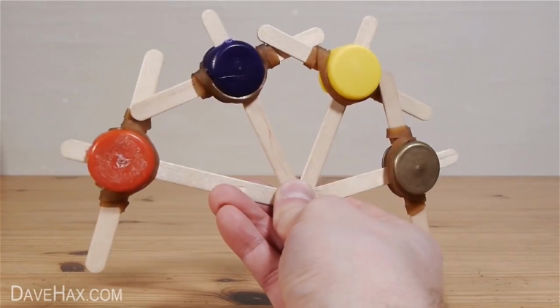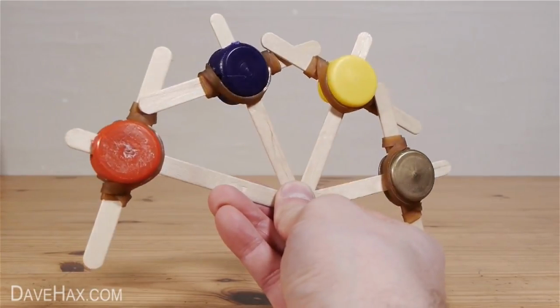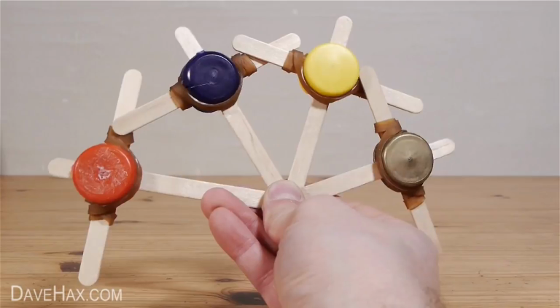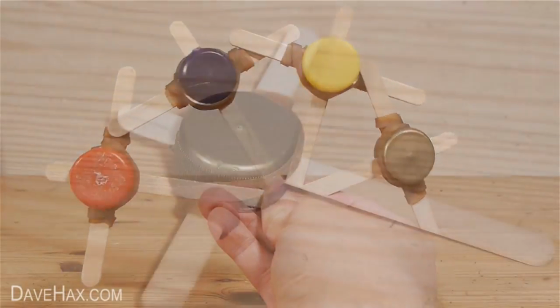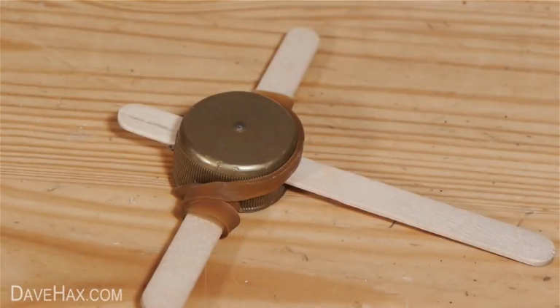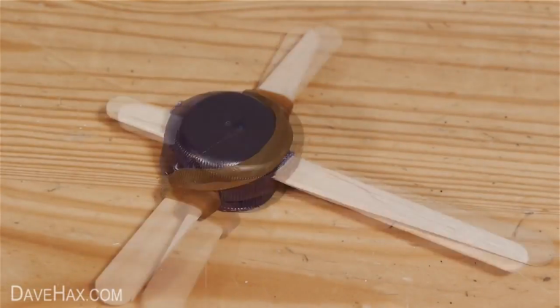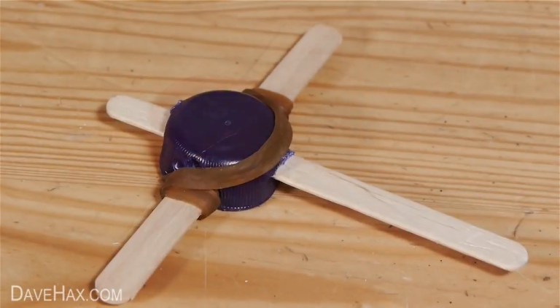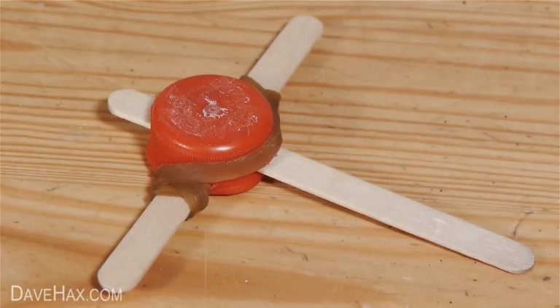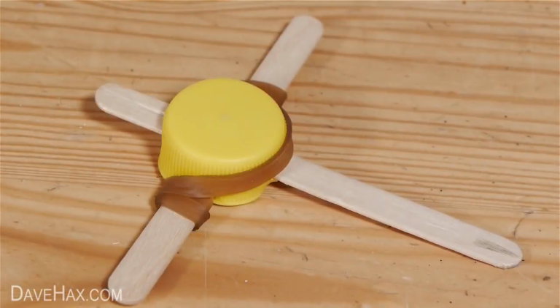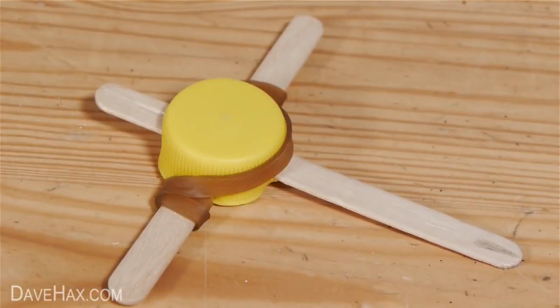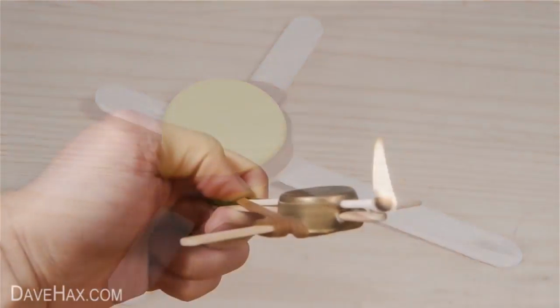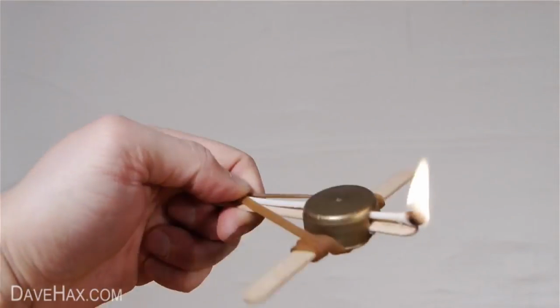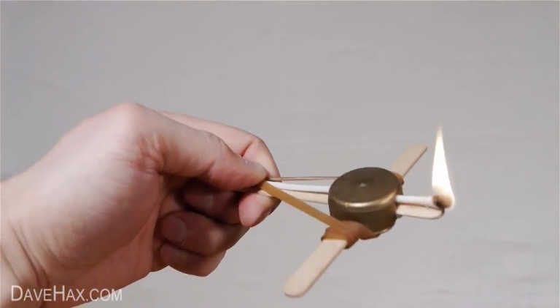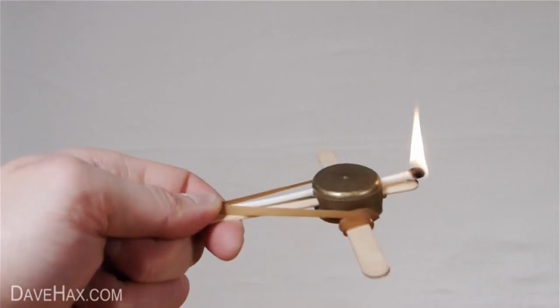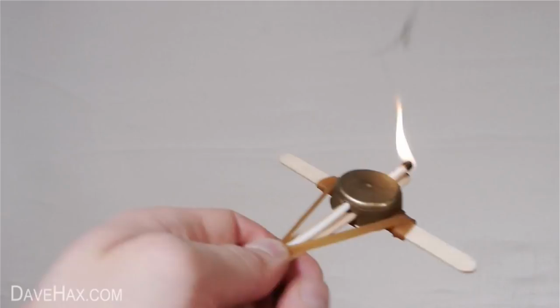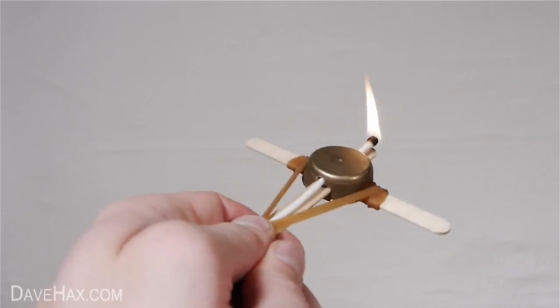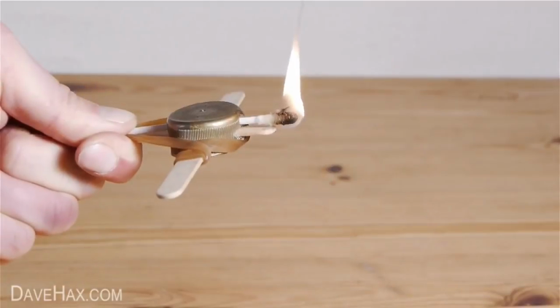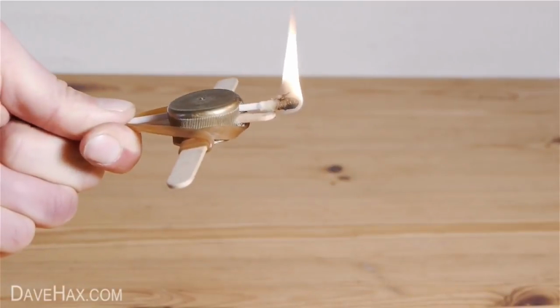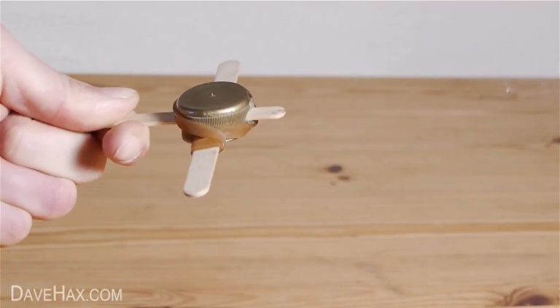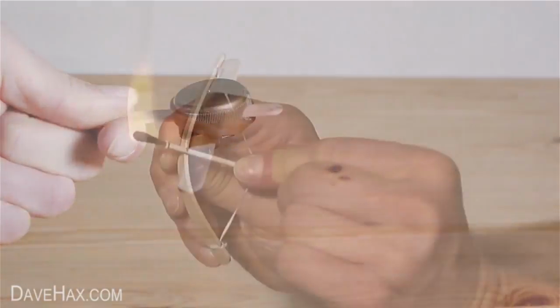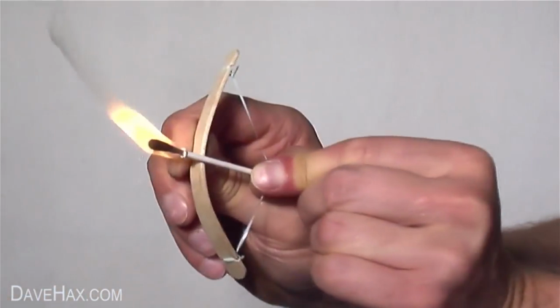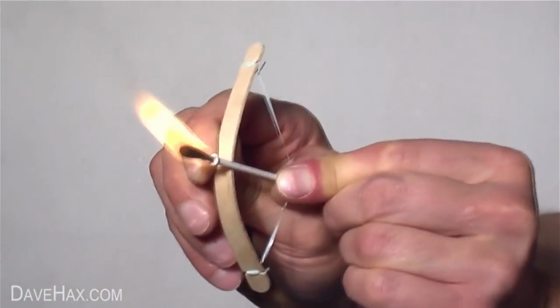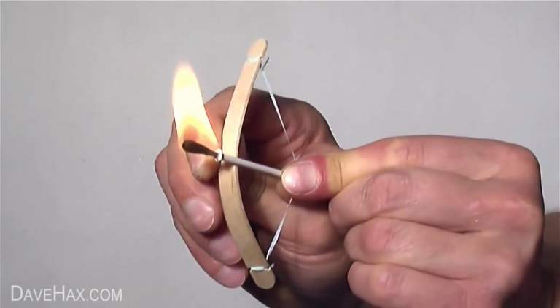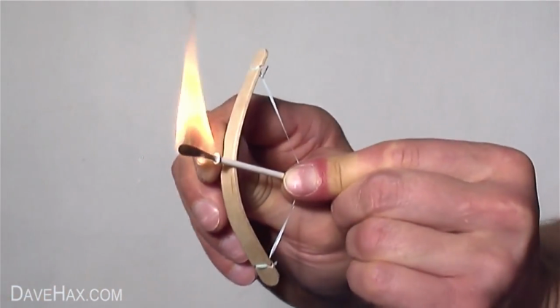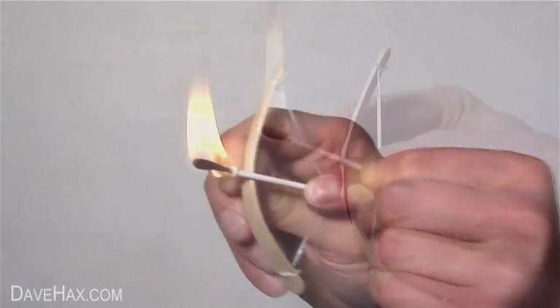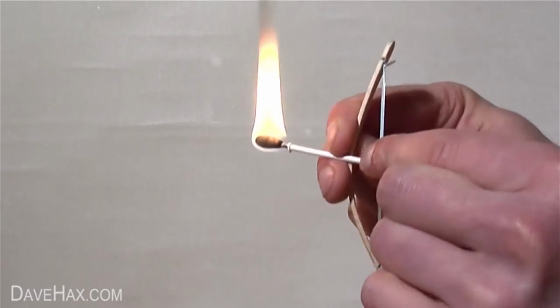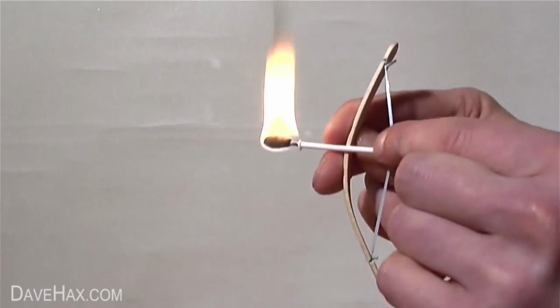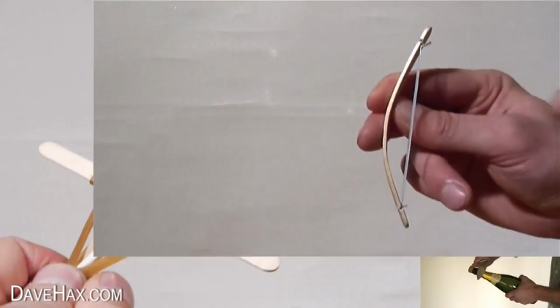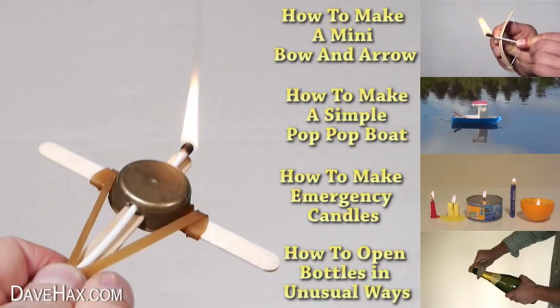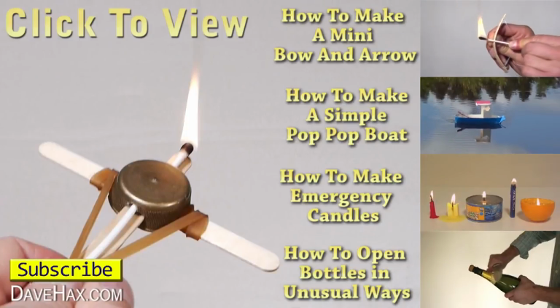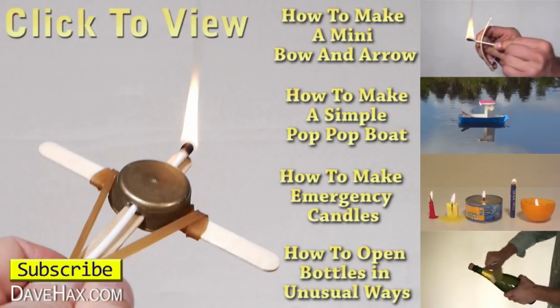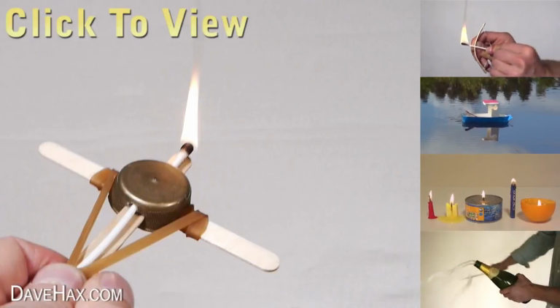You can customize your crossbow by using different colored bottle tops. And if you want to find out how to make a flaming arrow, take a look at my mini bow and arrow video by clicking on the link at the top on the right hand side, or the link is in the description.